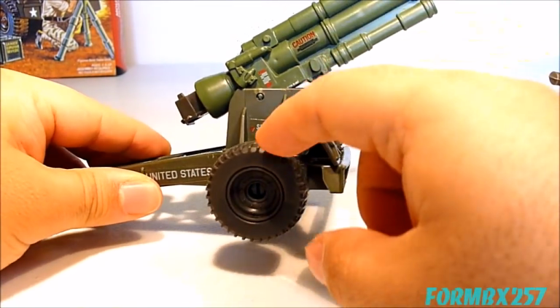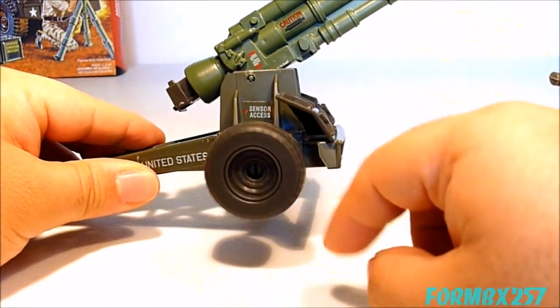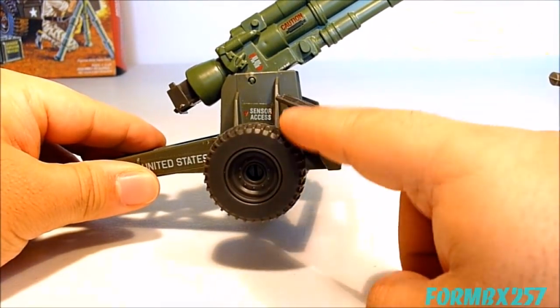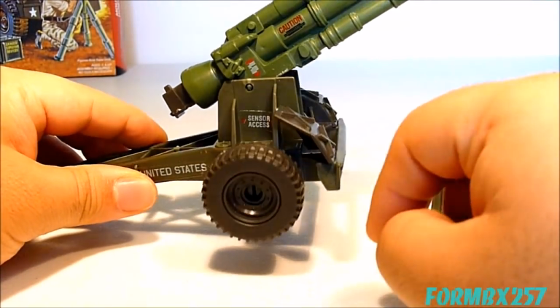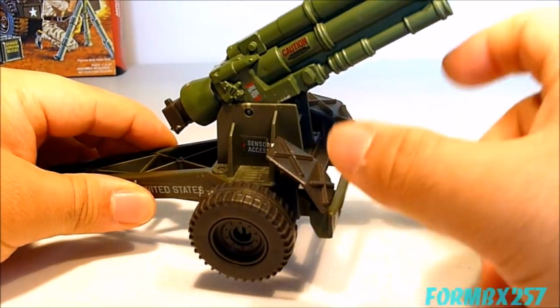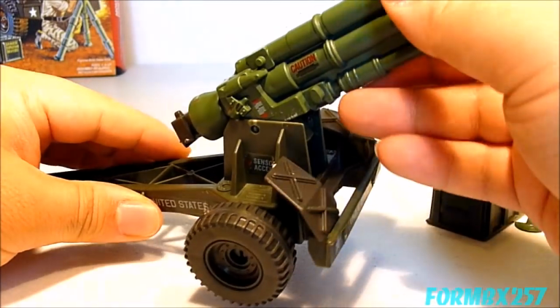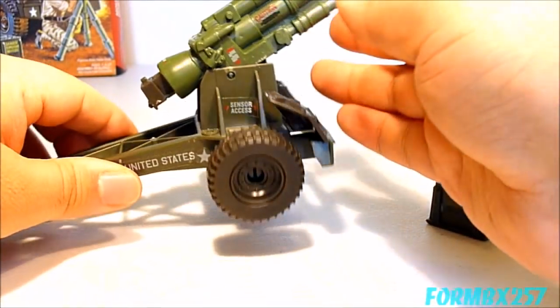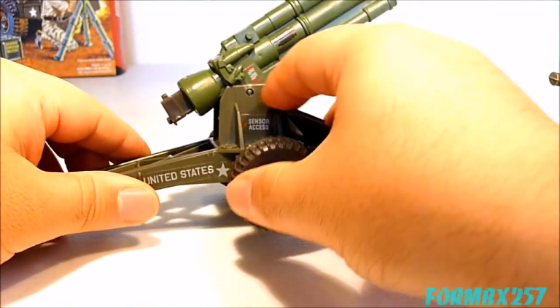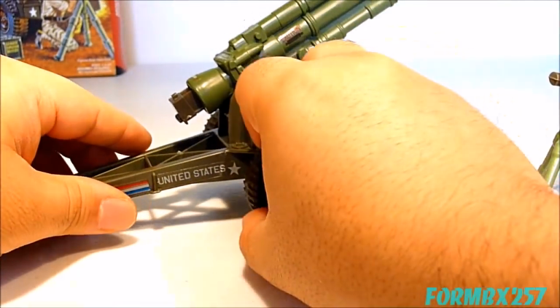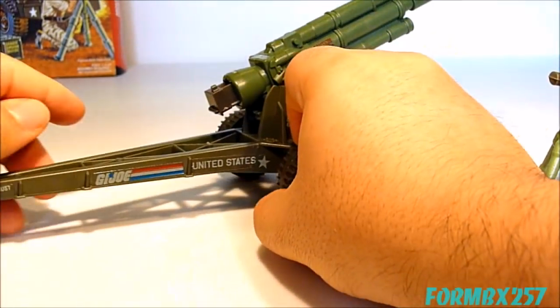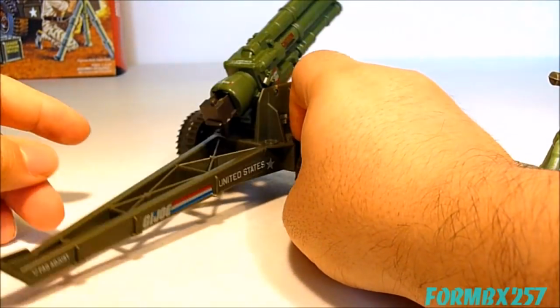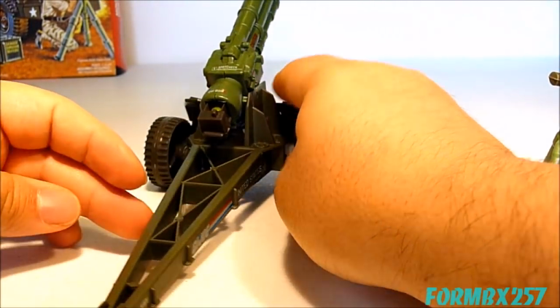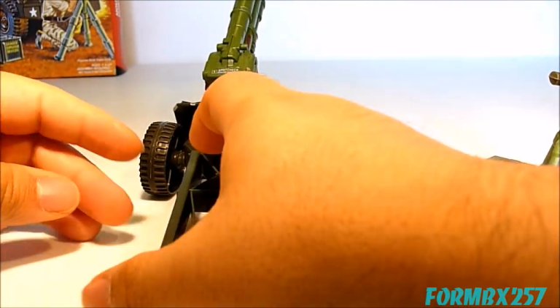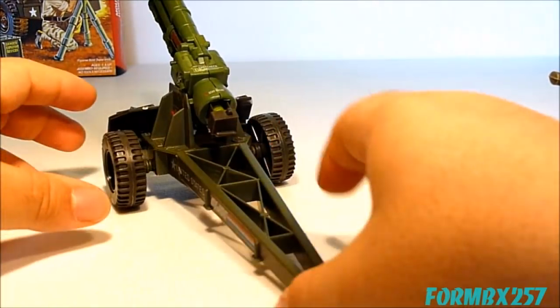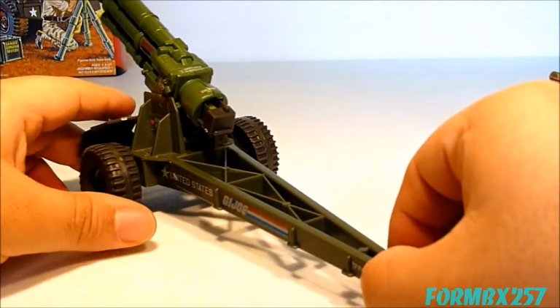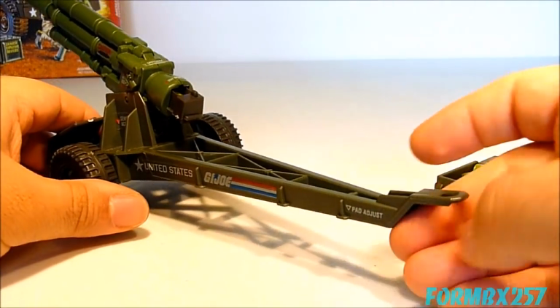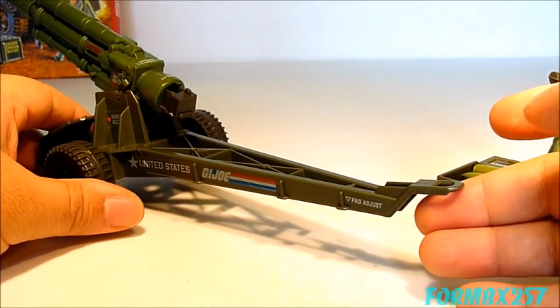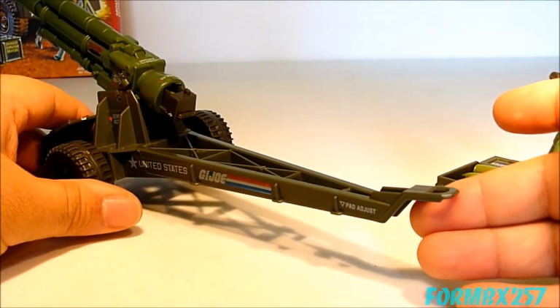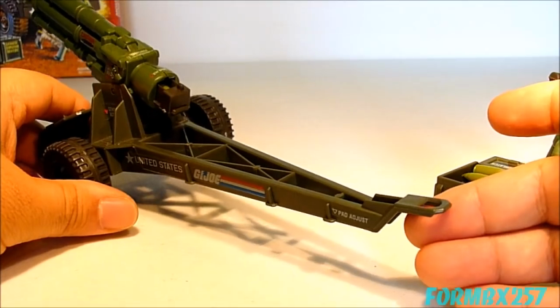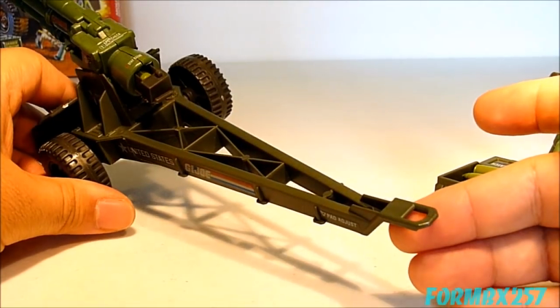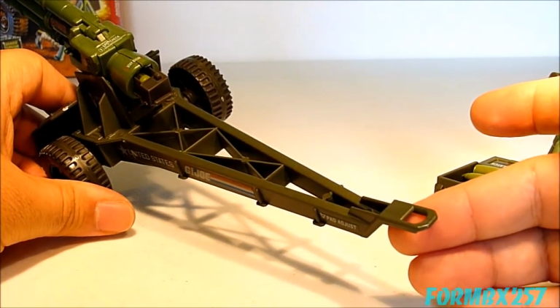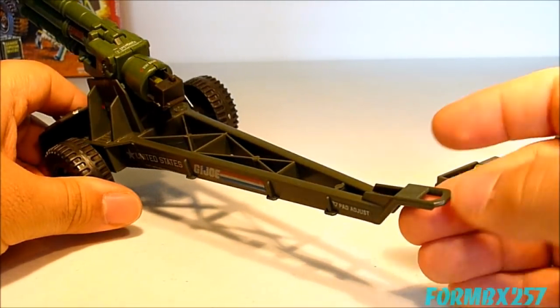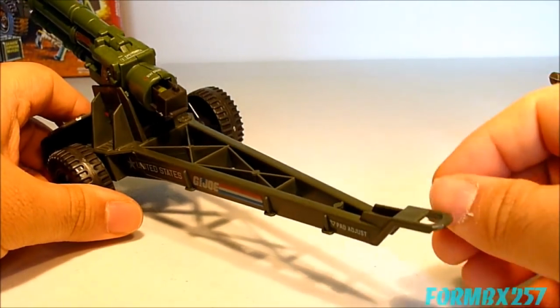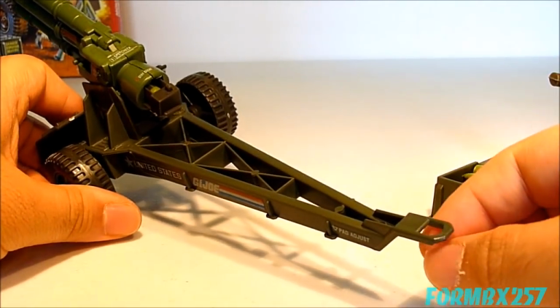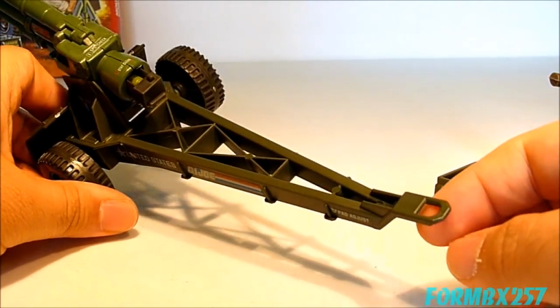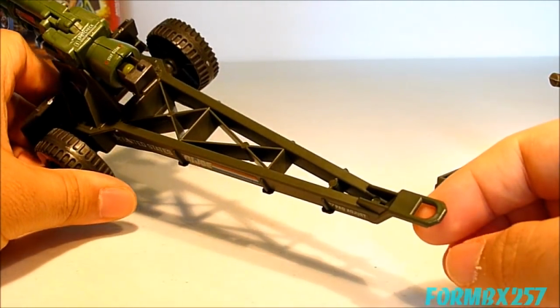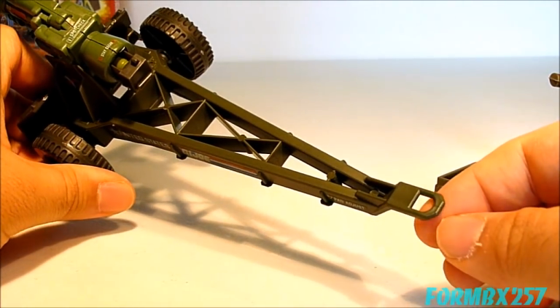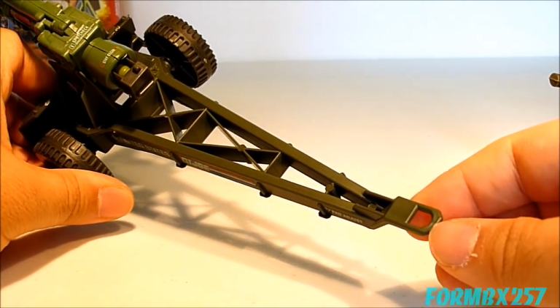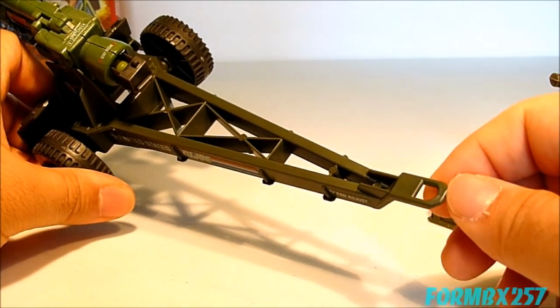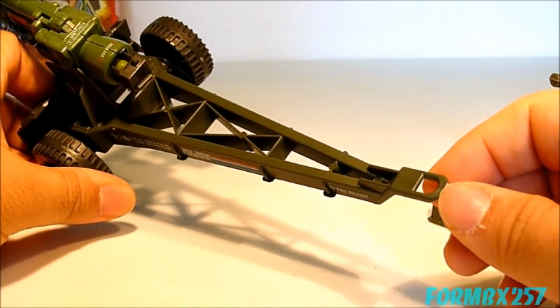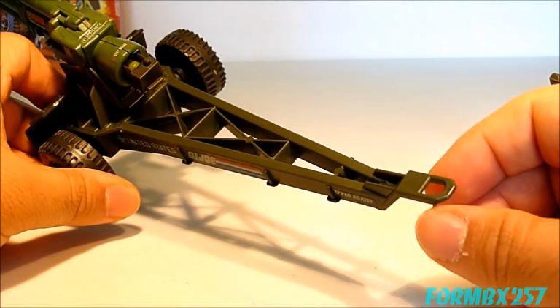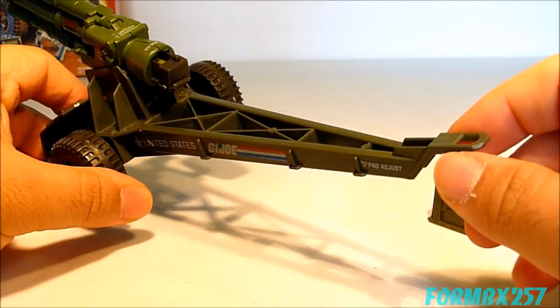It also has spinning wheels because it is a mounted, frame-towed artillery piece. It has the G.I. Joe universal tow hook as well.